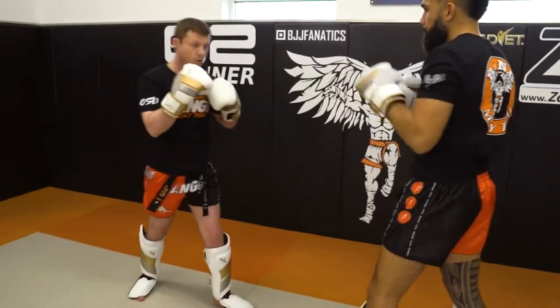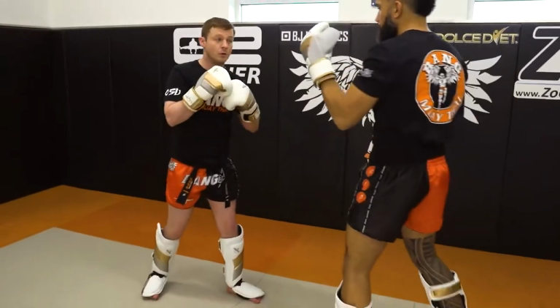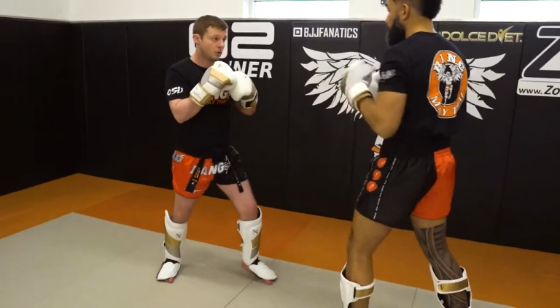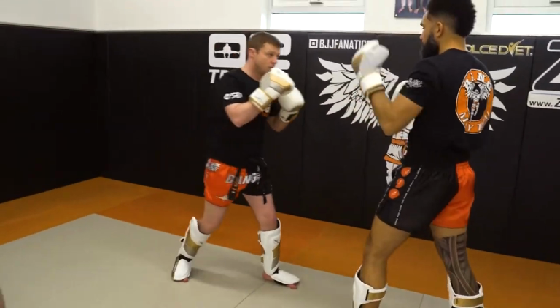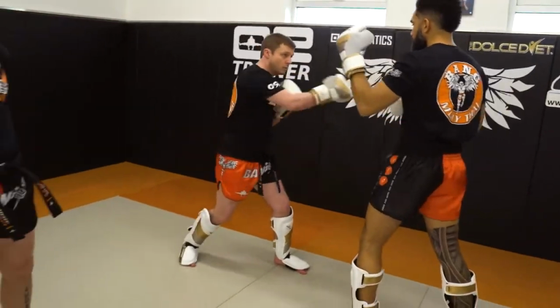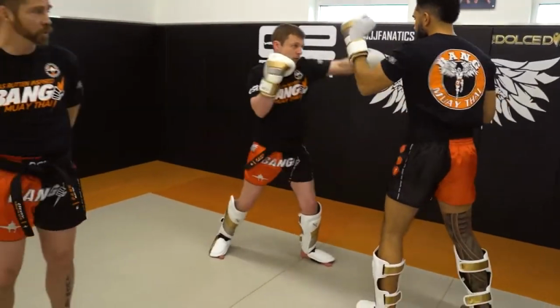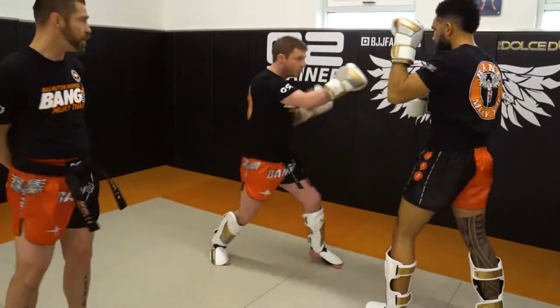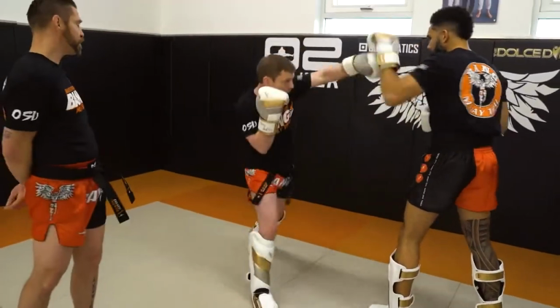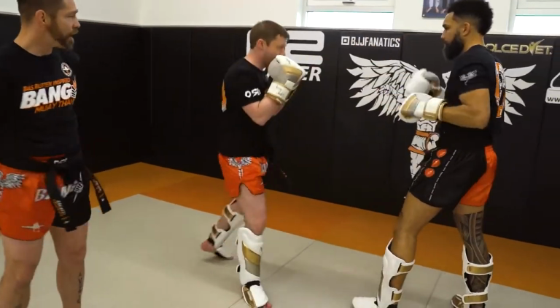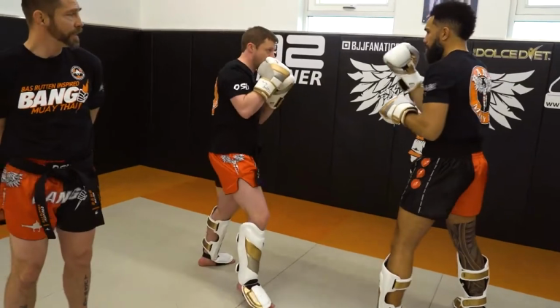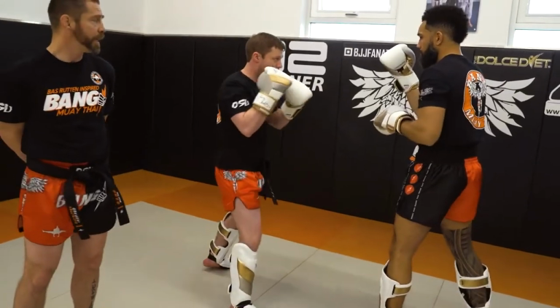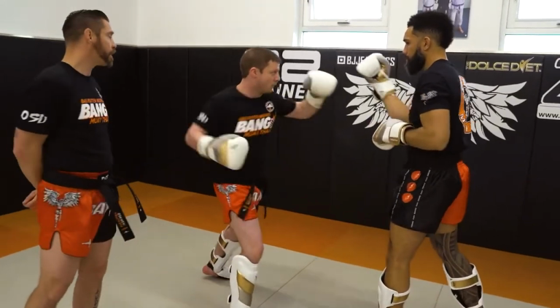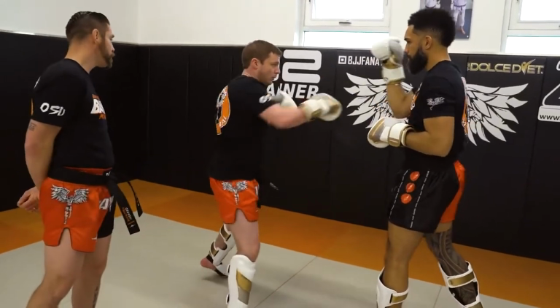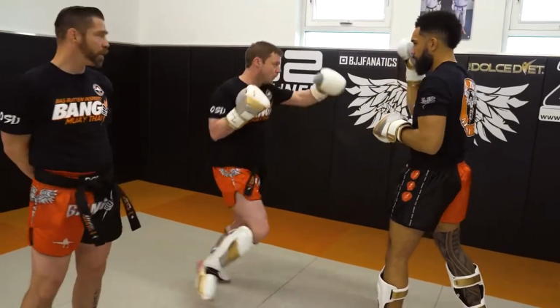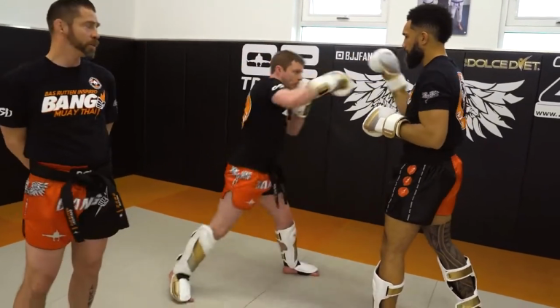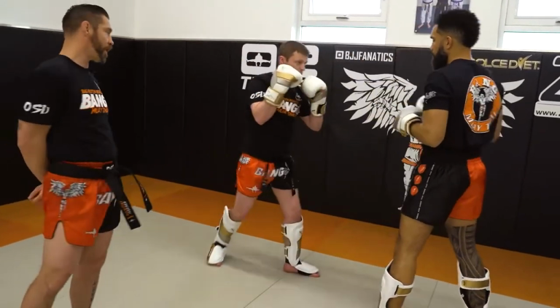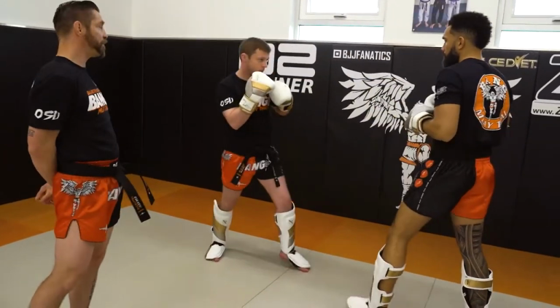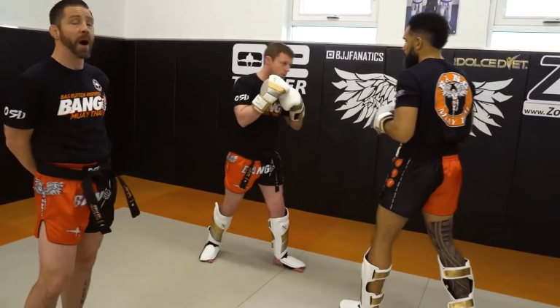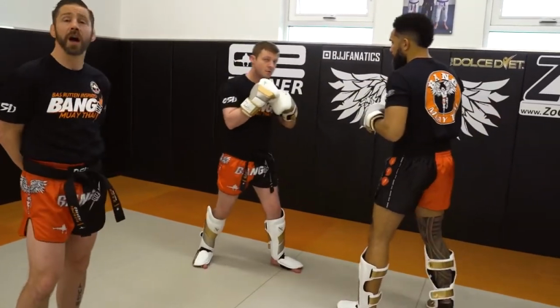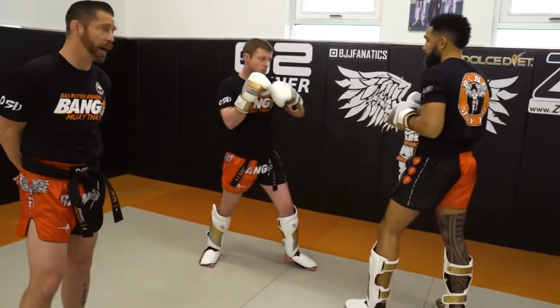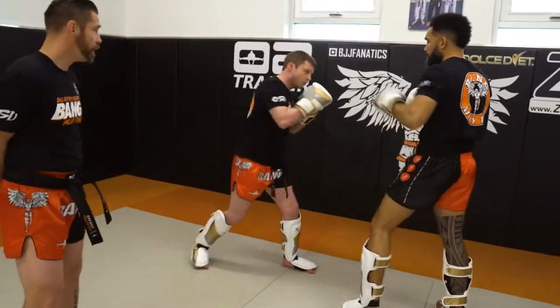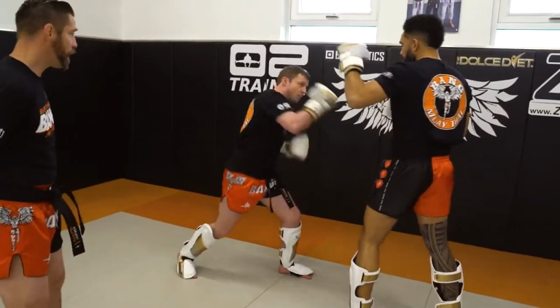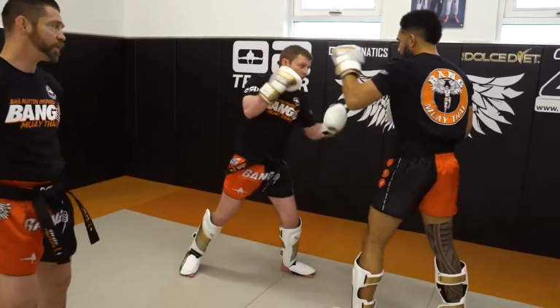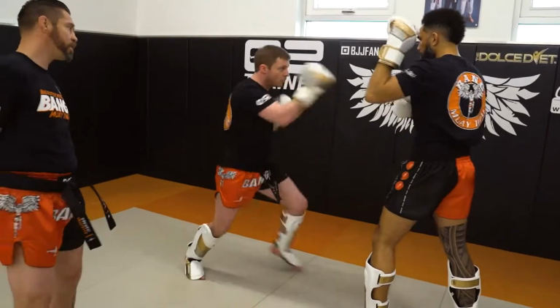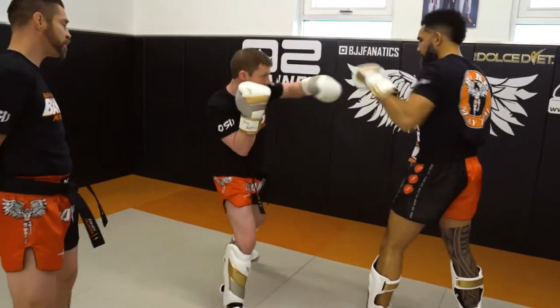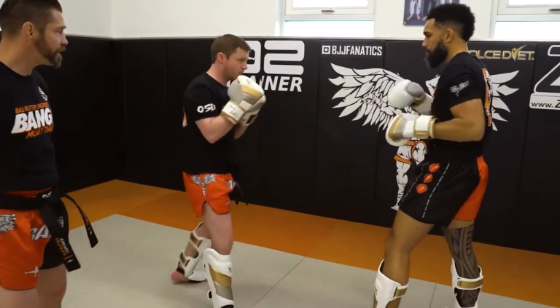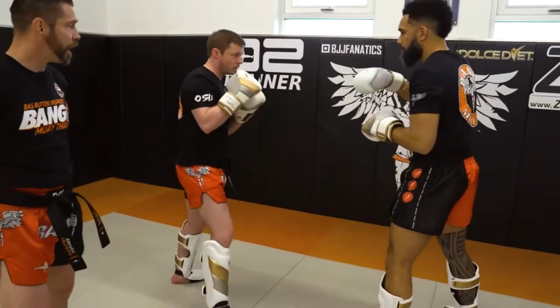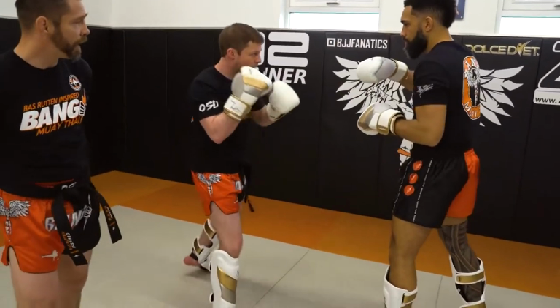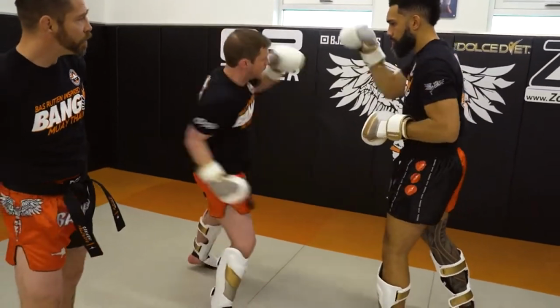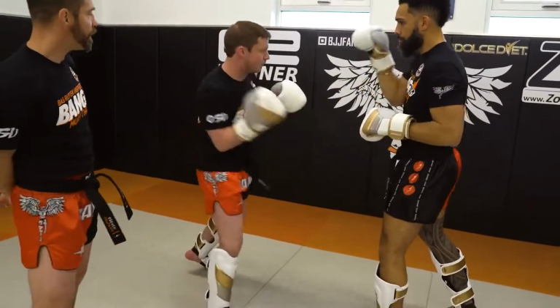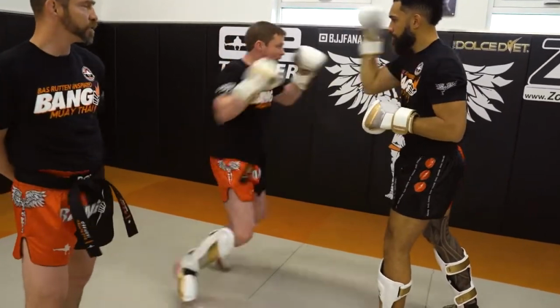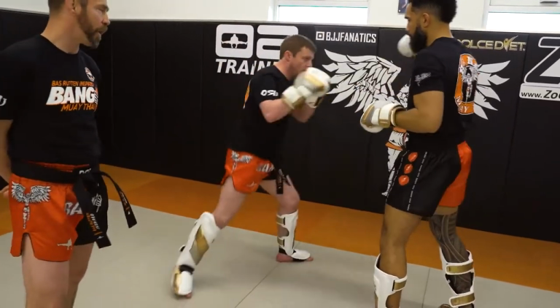Now let's go for our lead hook. Lead hook, reload, cross — lead hook, reload, switch cross. Beautiful. Now off of our uppercut: uppercut, reload, cross — uppercut, reload, switch cross.